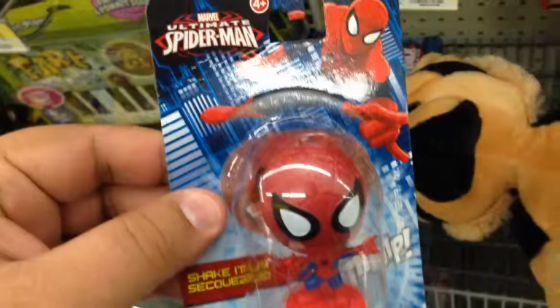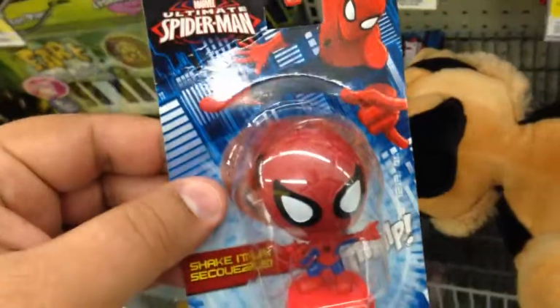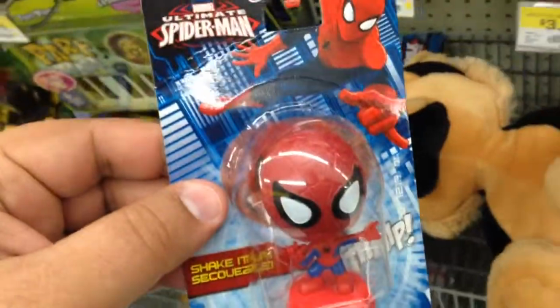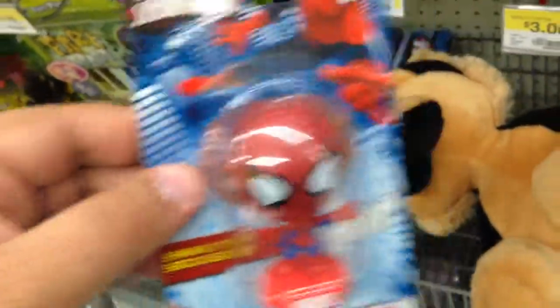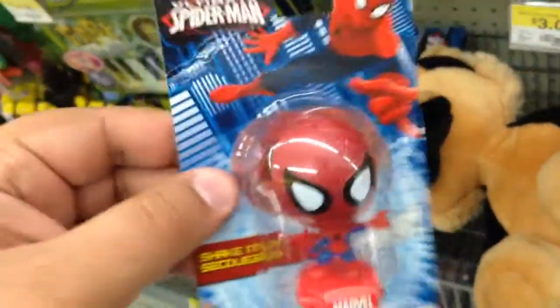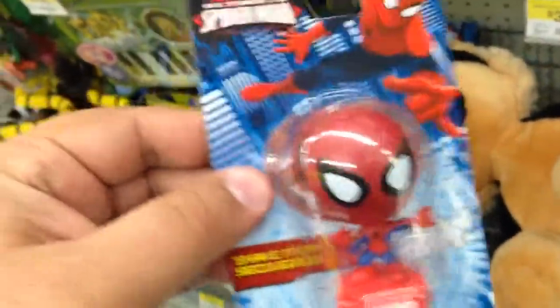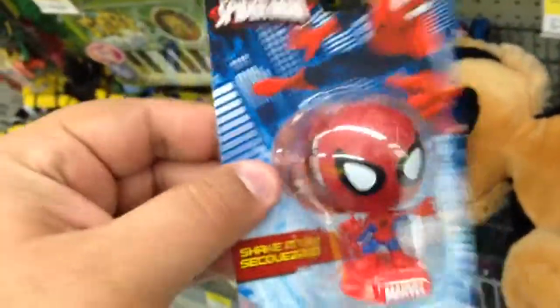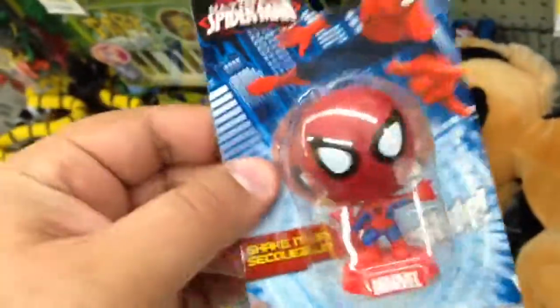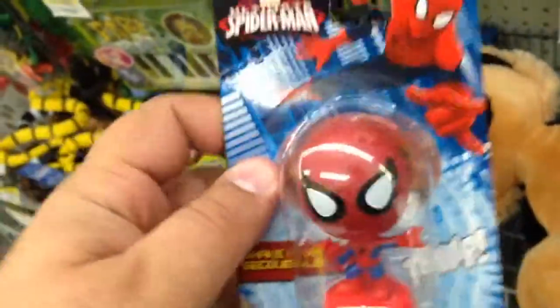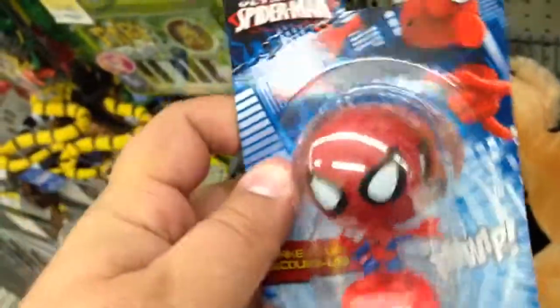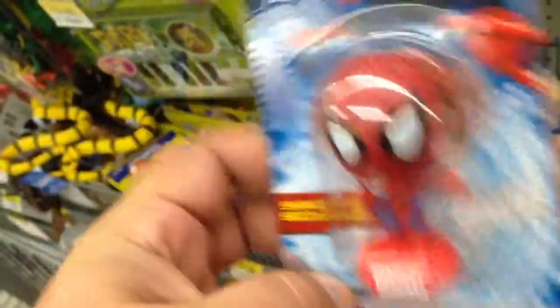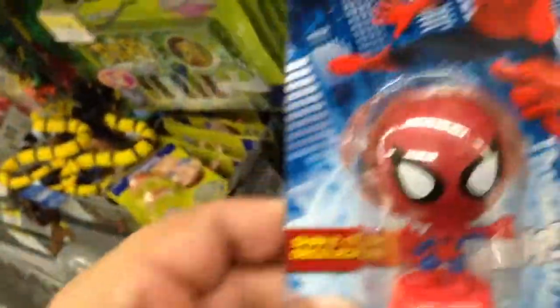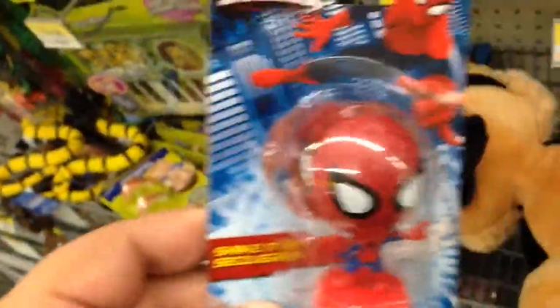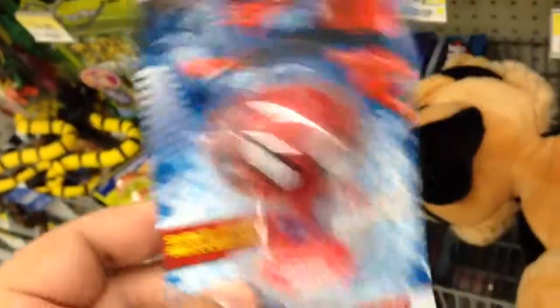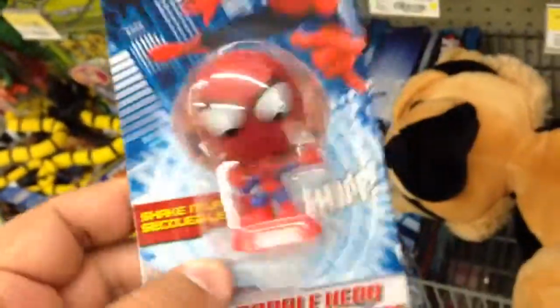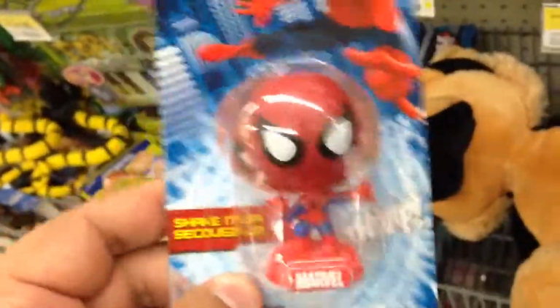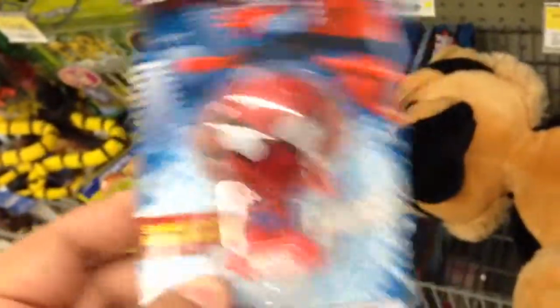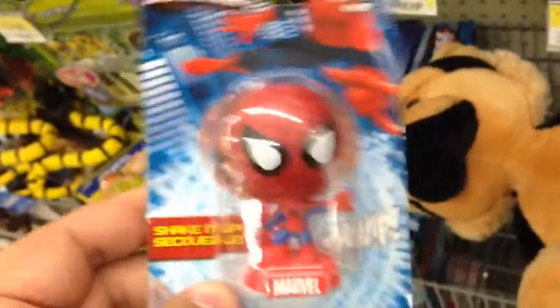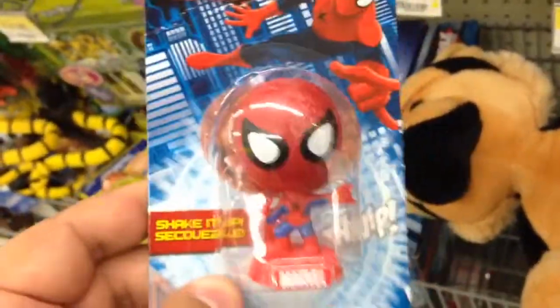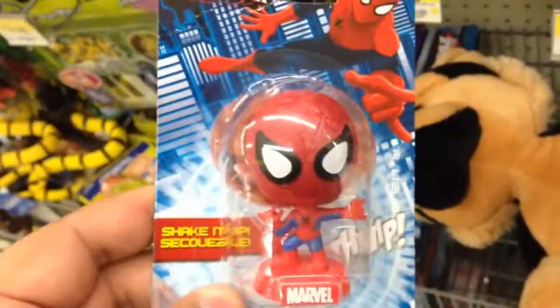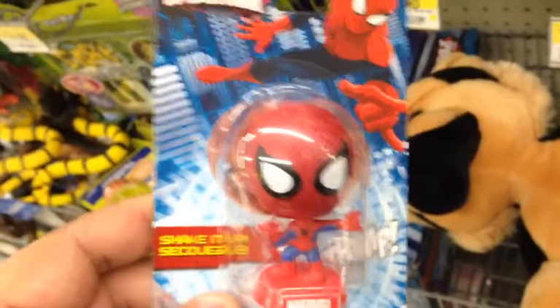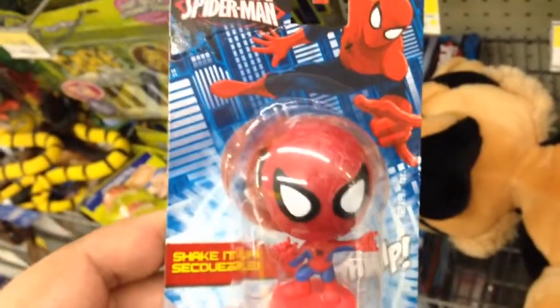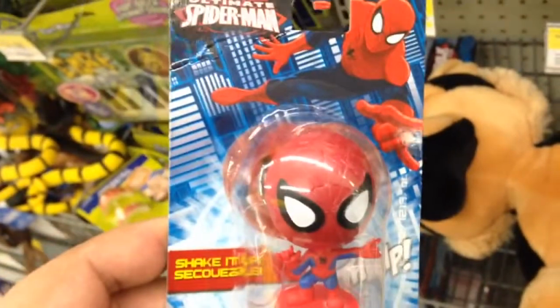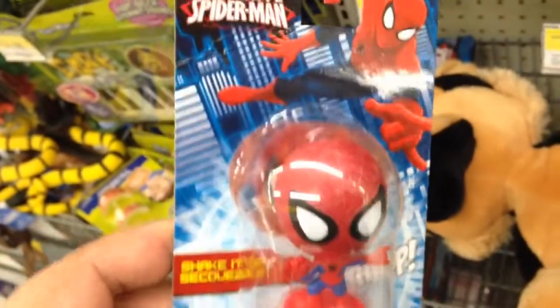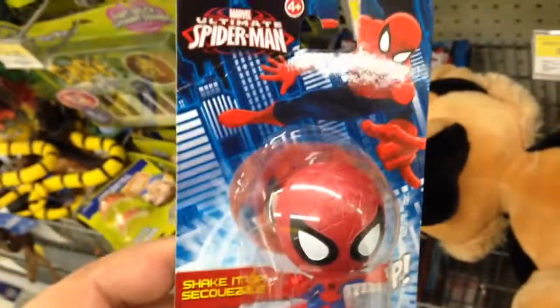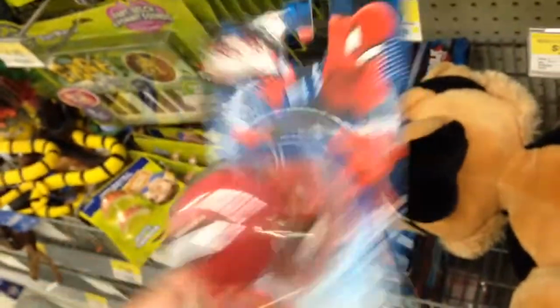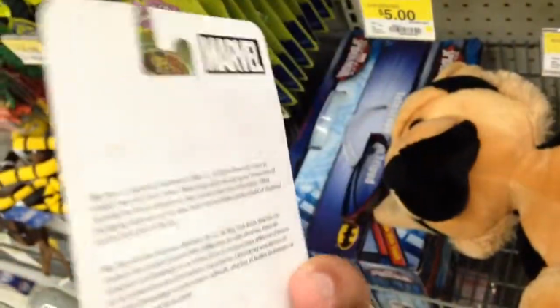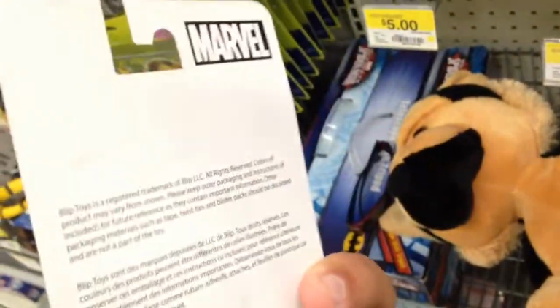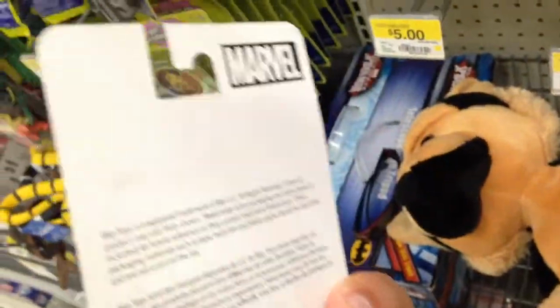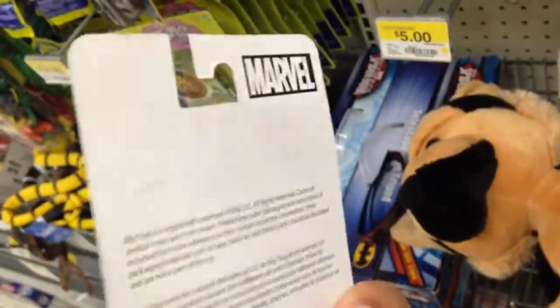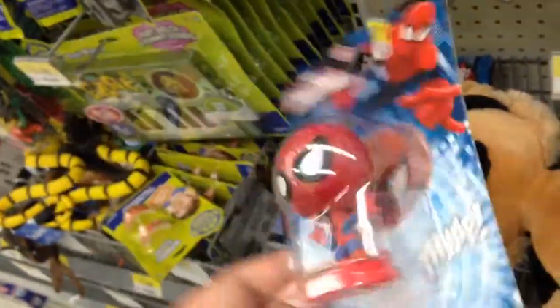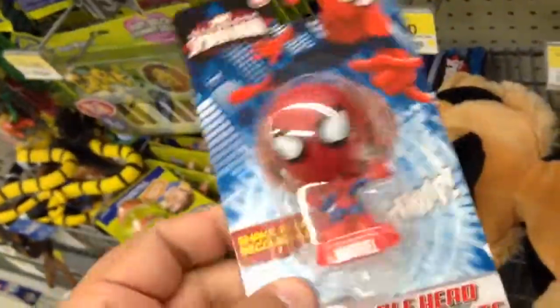Check this out. See if it'll bobble. This is a Spider-Man bobblehead available at Walmart. It's $4. Can't go wrong with that.